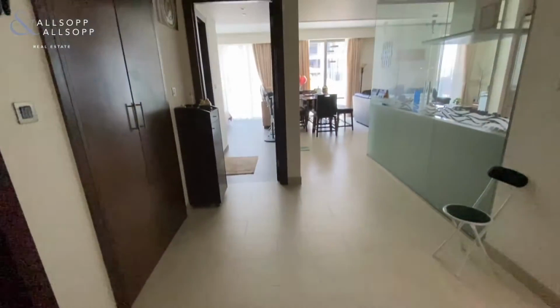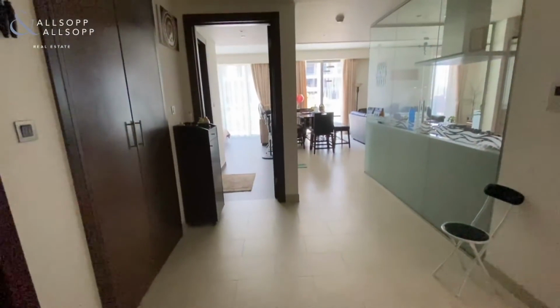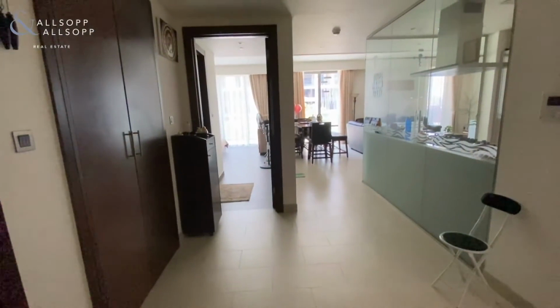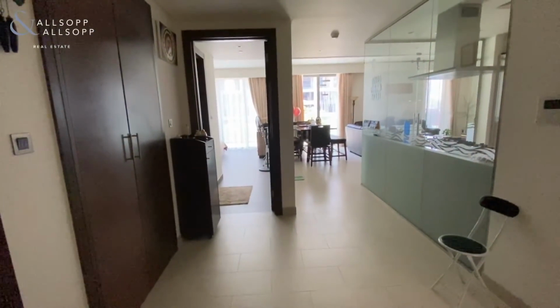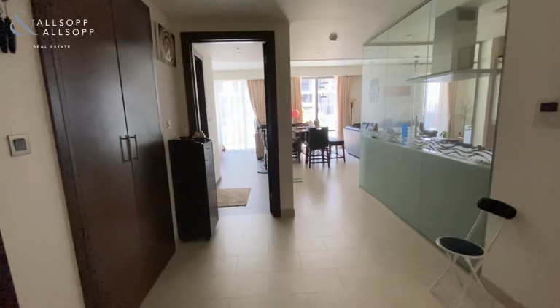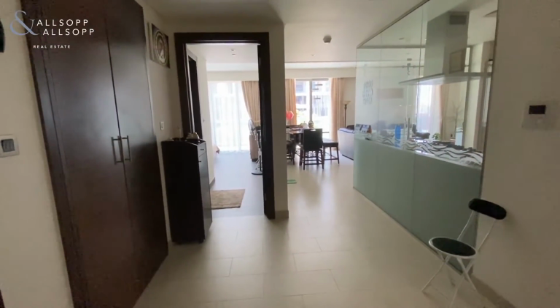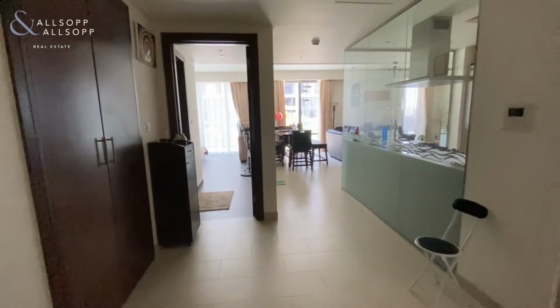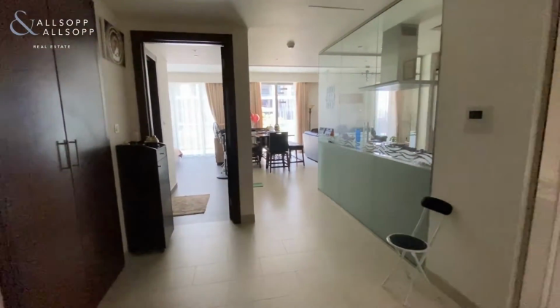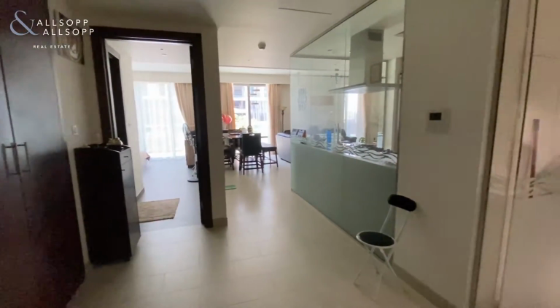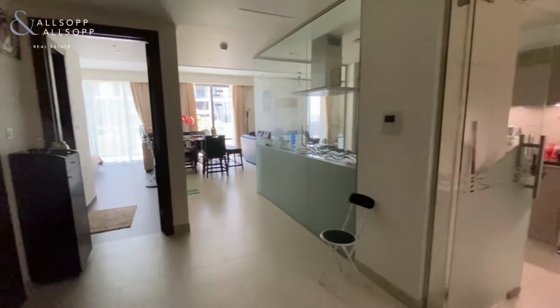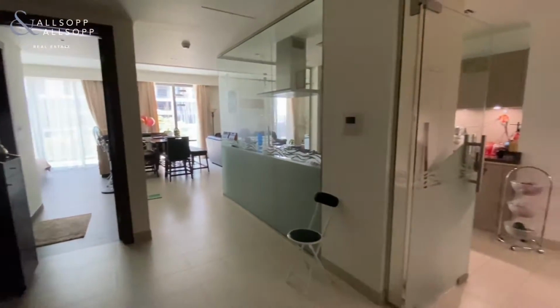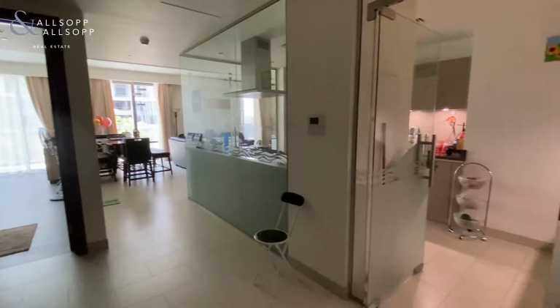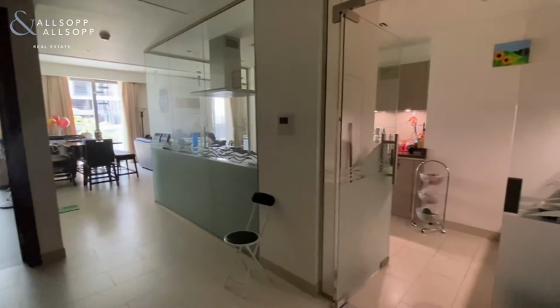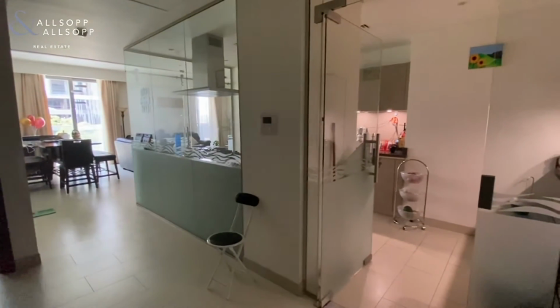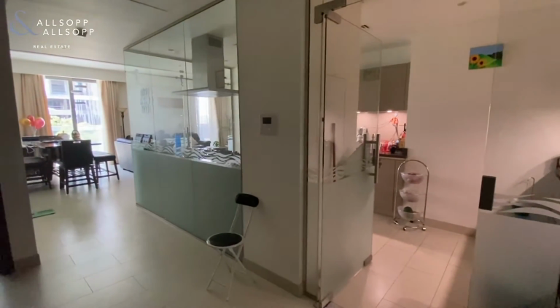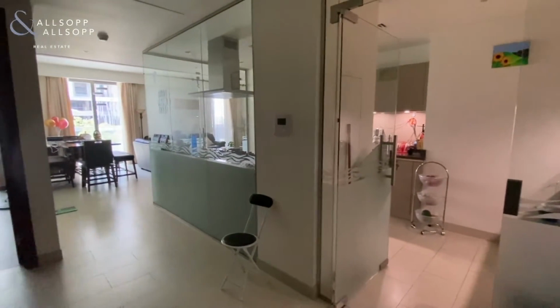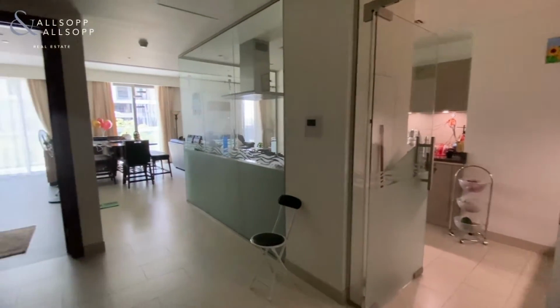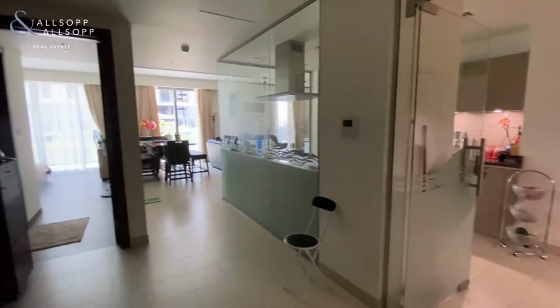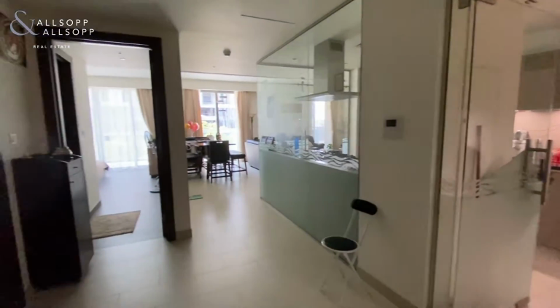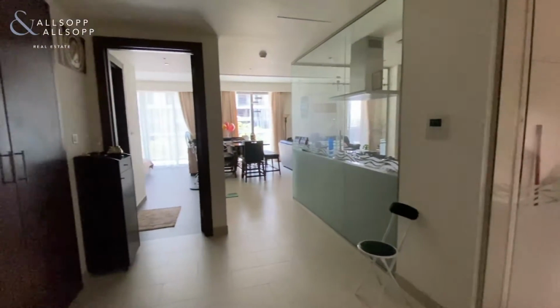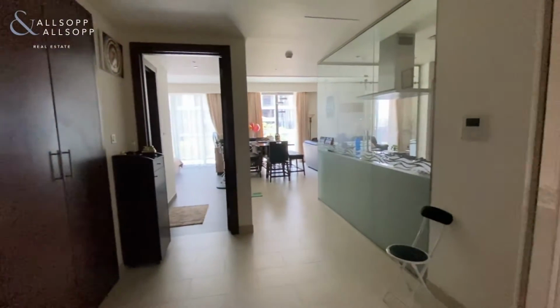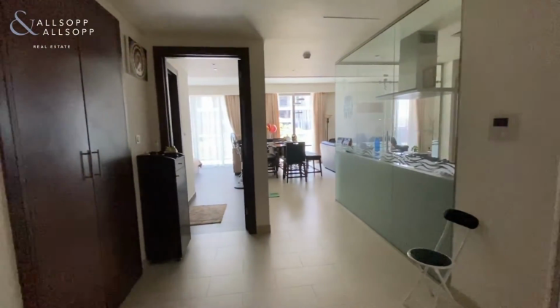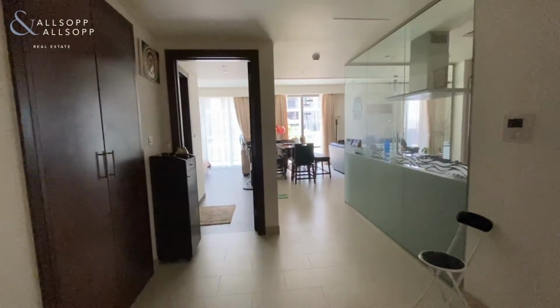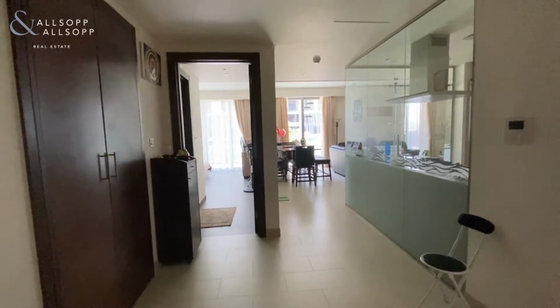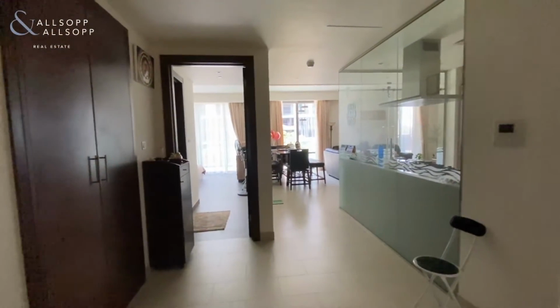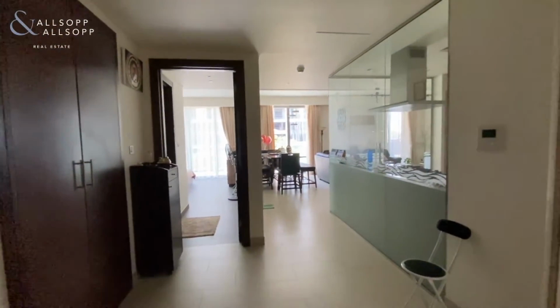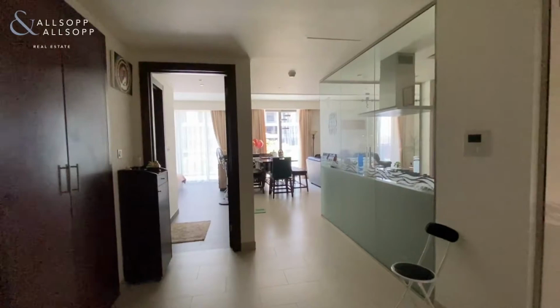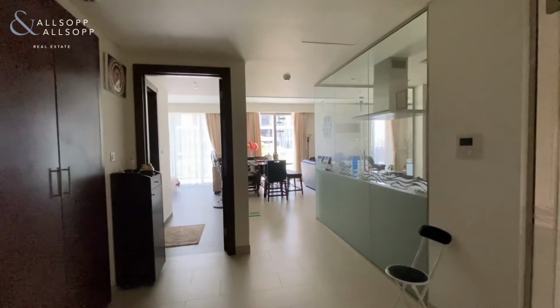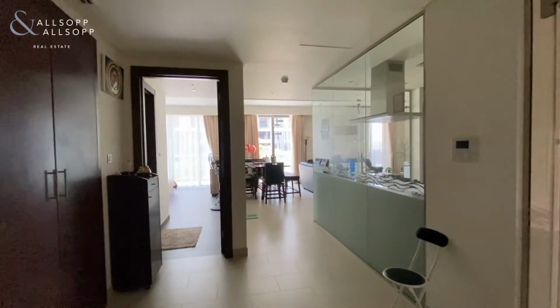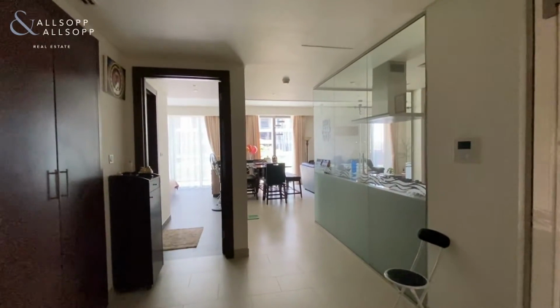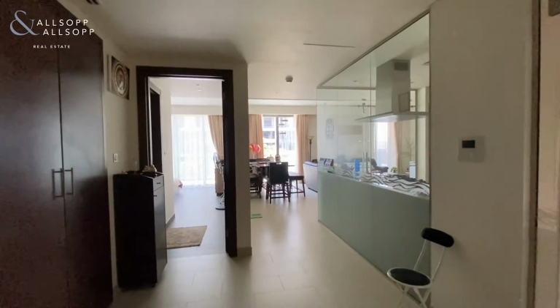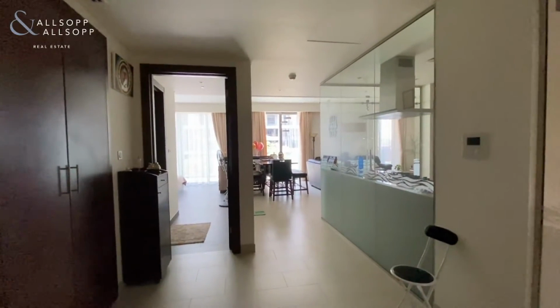Hi everyone, it's Henry here from Allsop and Allsop Real Estate. Today we're in Shobha Heartland in Mohammed bin Rashid City, and today we're in a one-of-a-kind two-bedroom apartment in phase one.